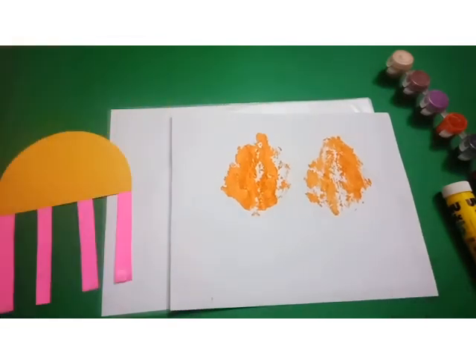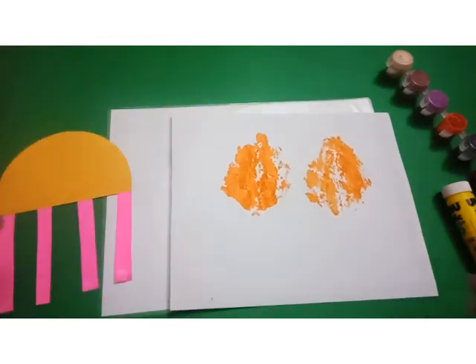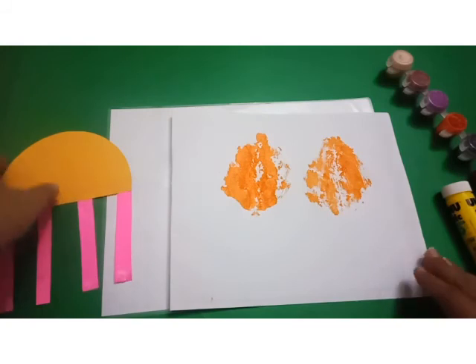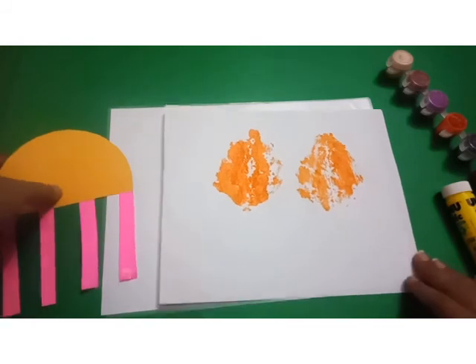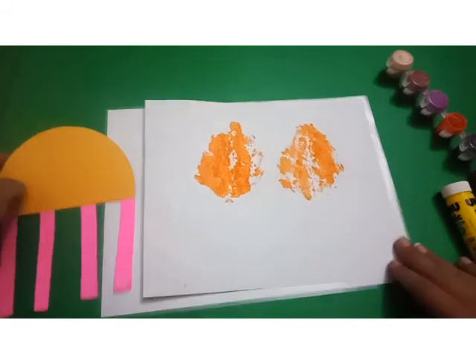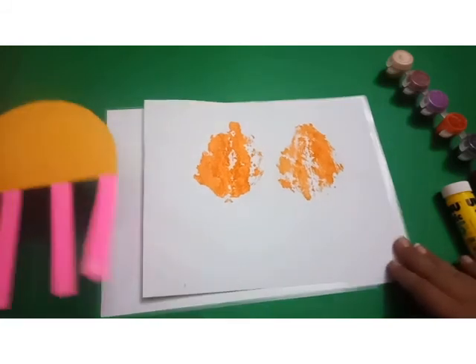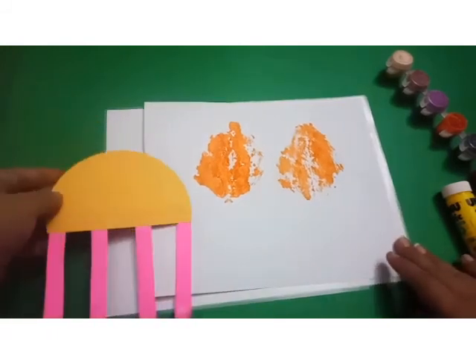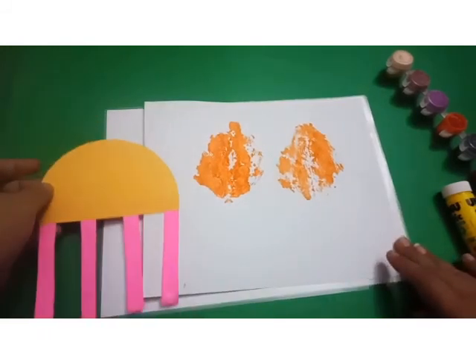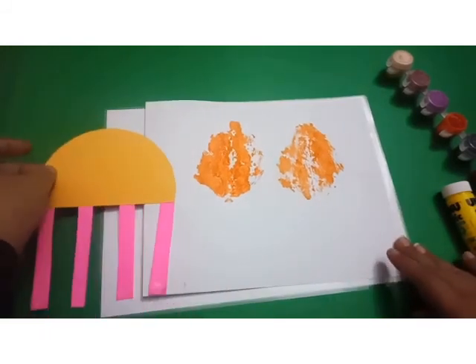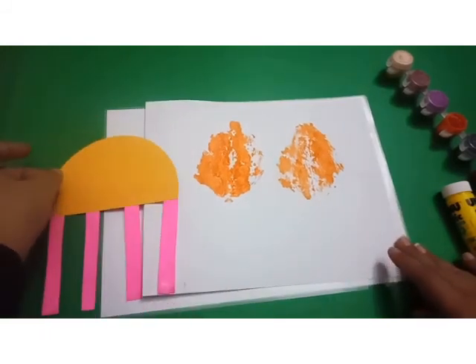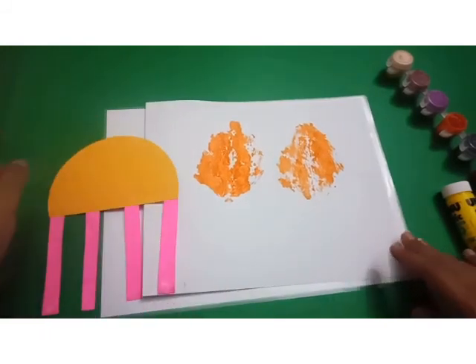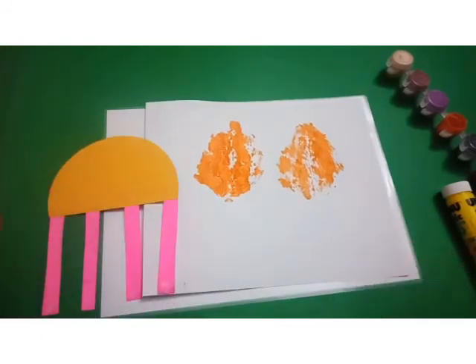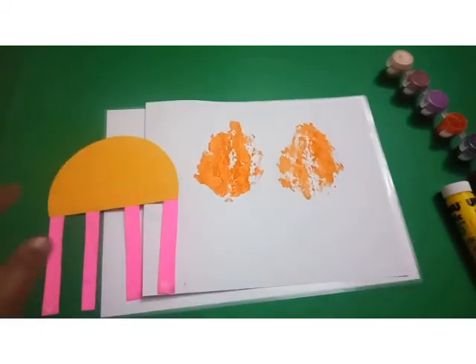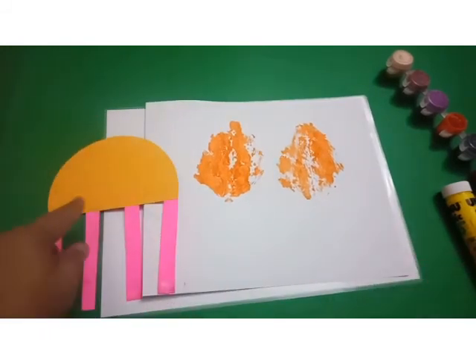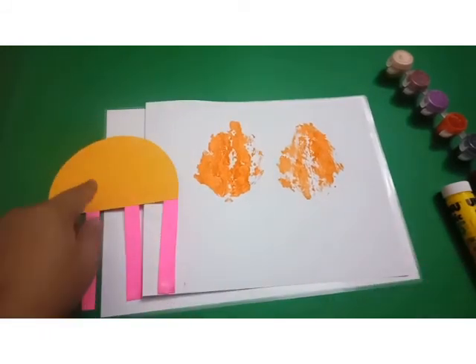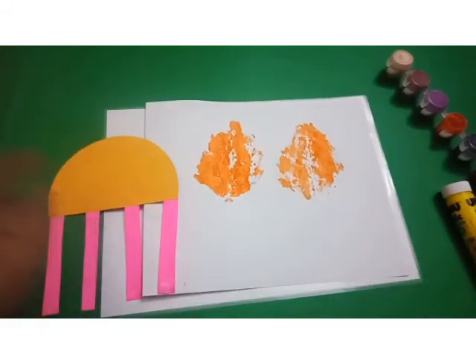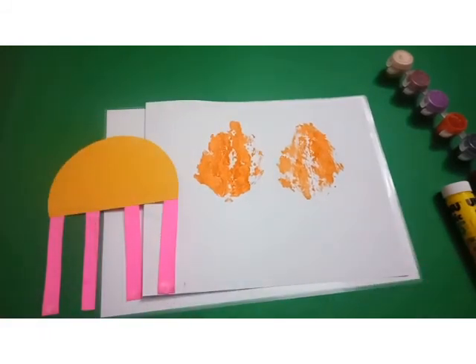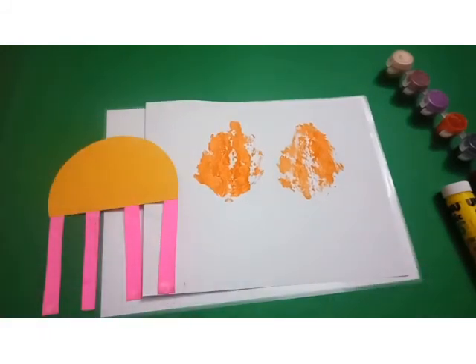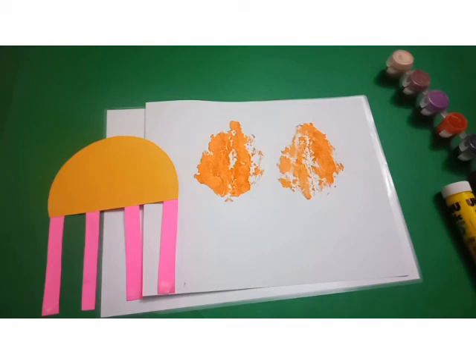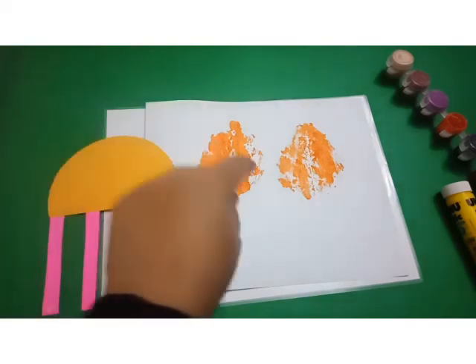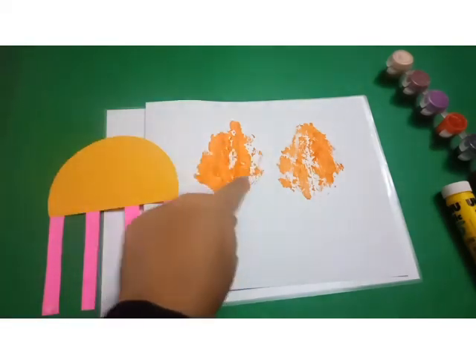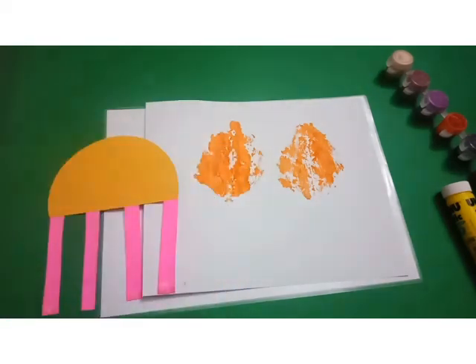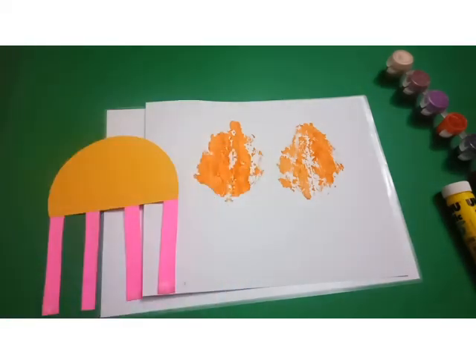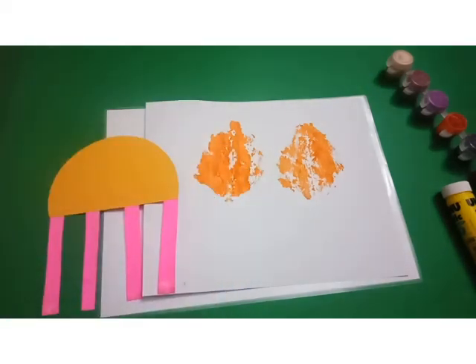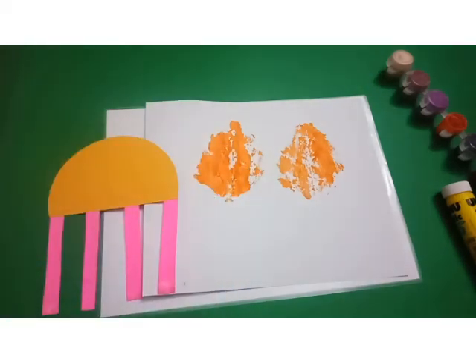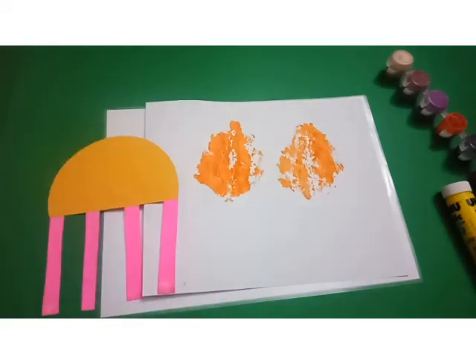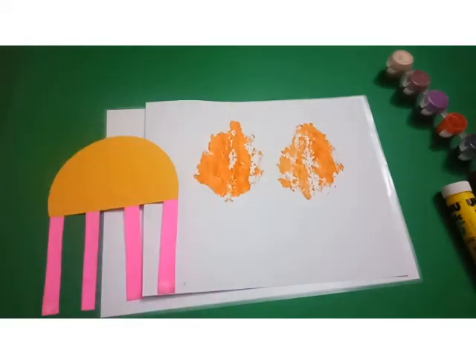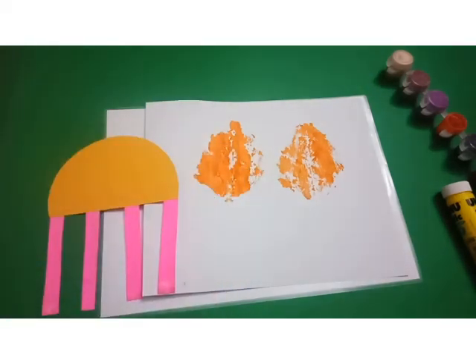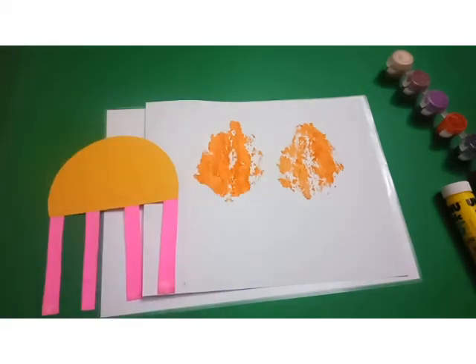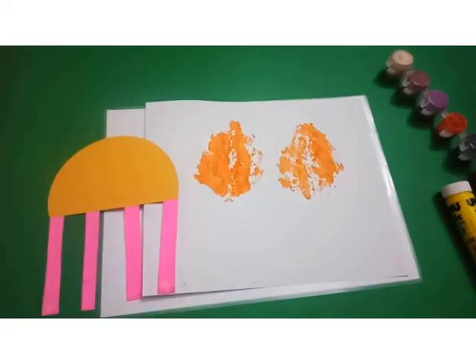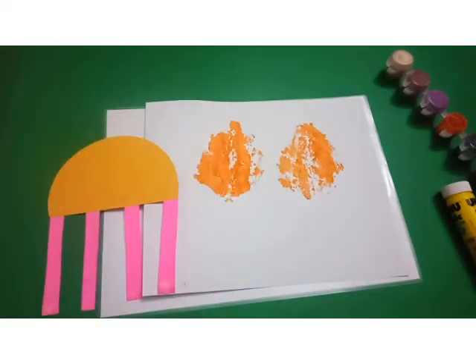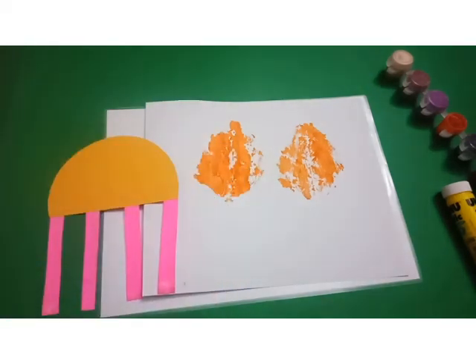So these are your activities — Jellyfish making and Autumn Leaf Printing. I hope you like it, nursery. Thank you.